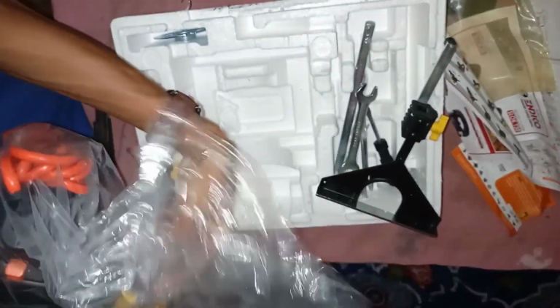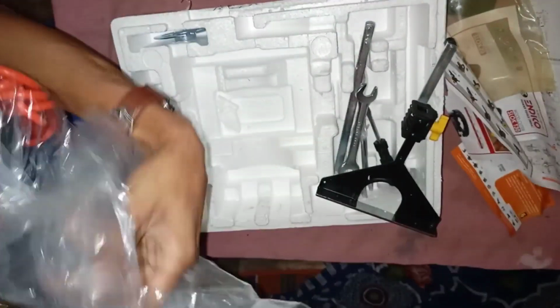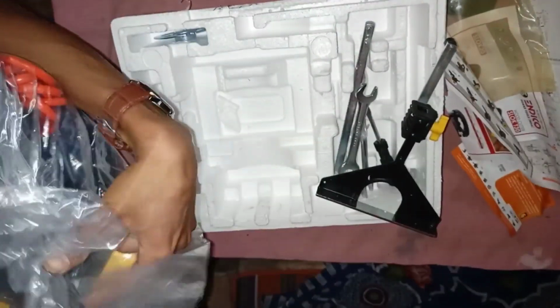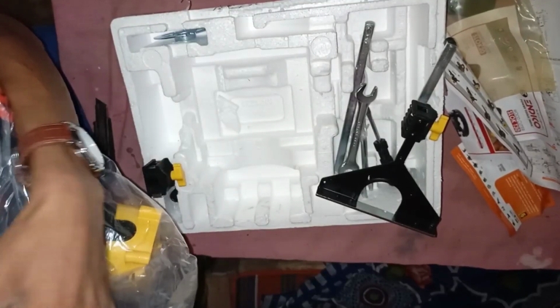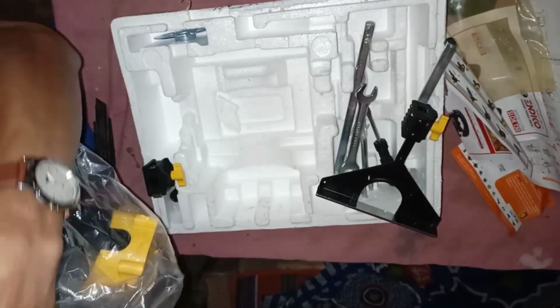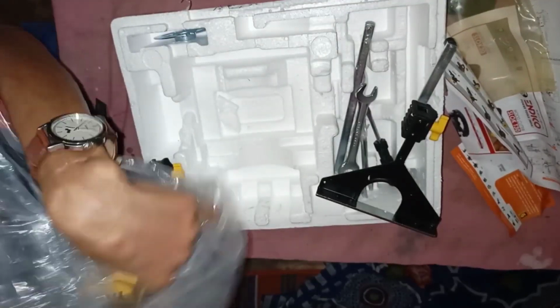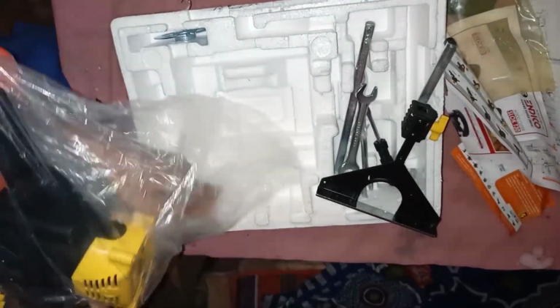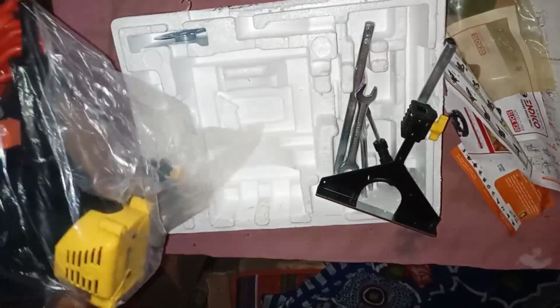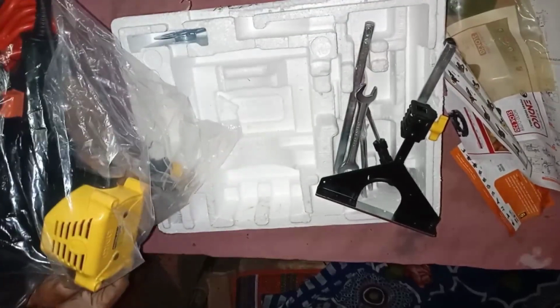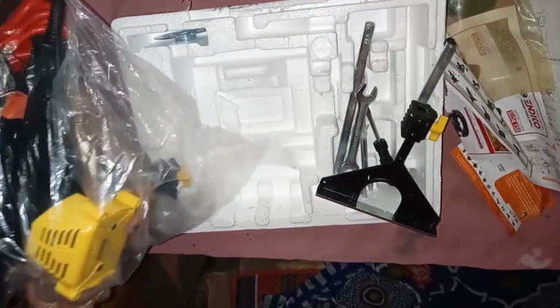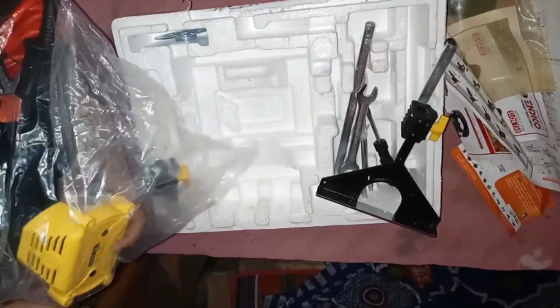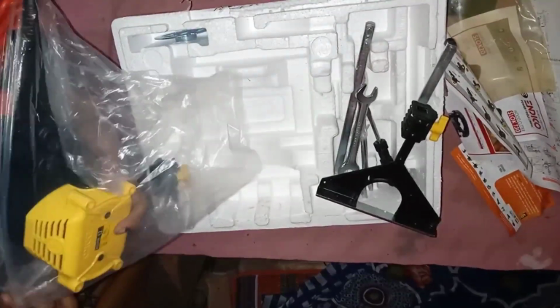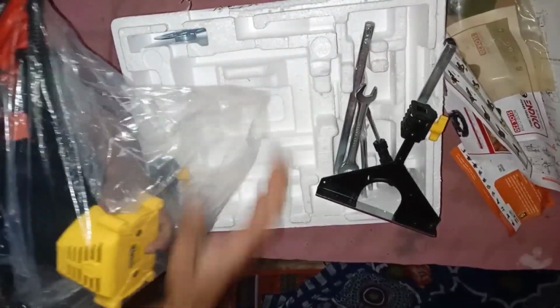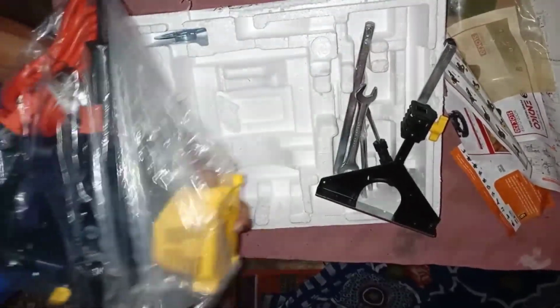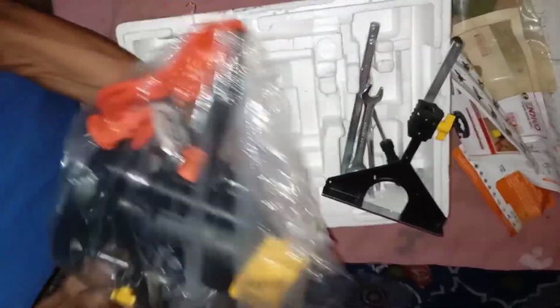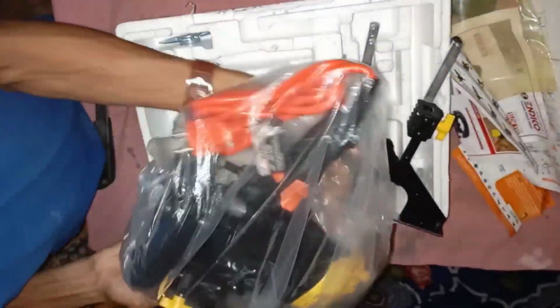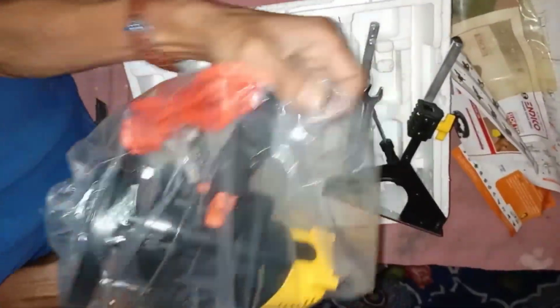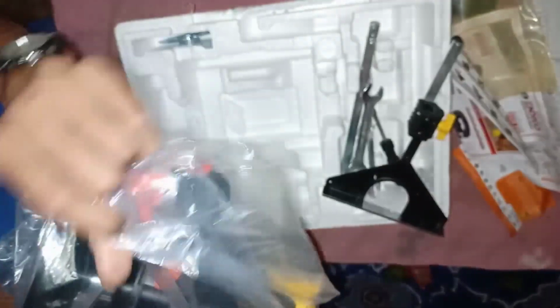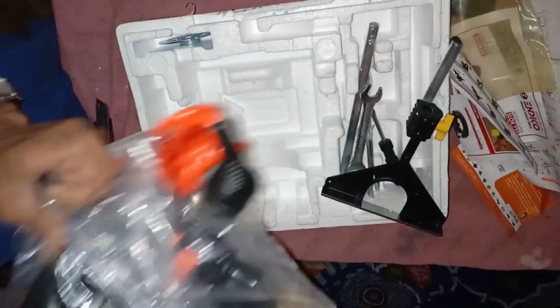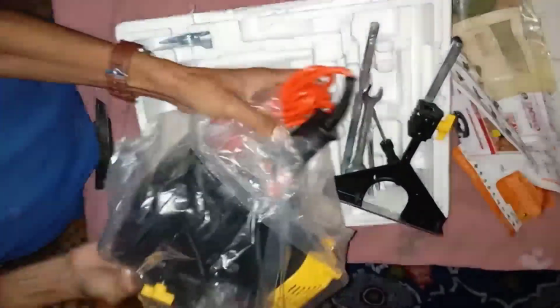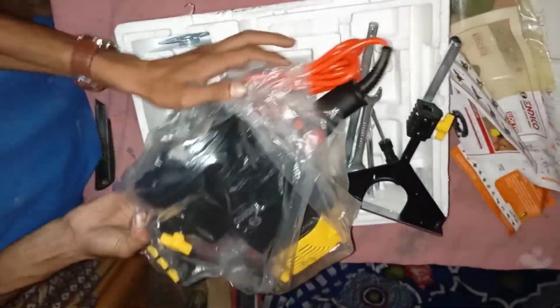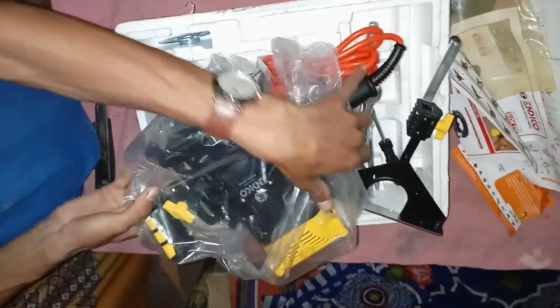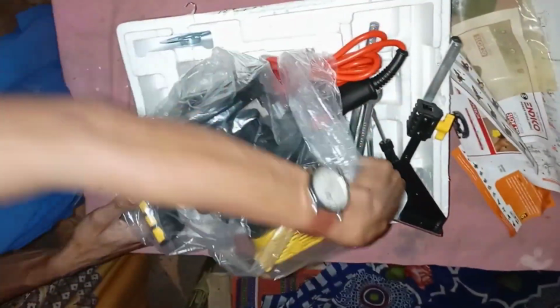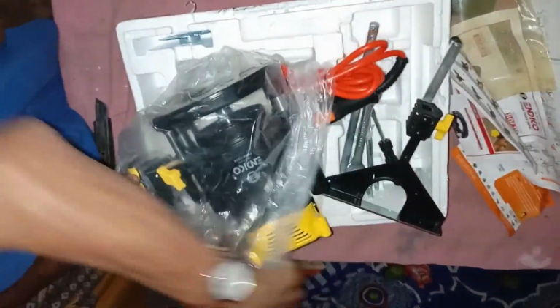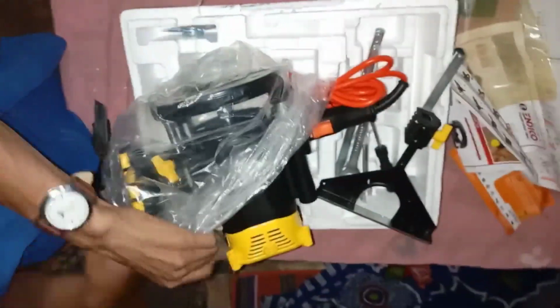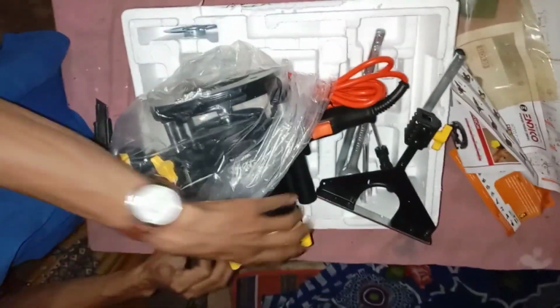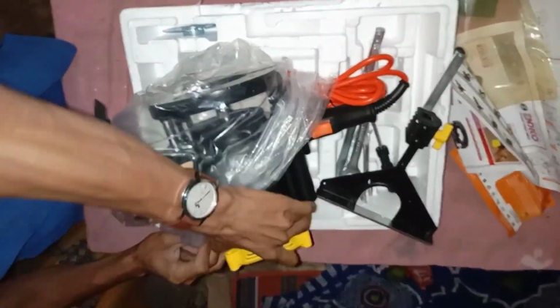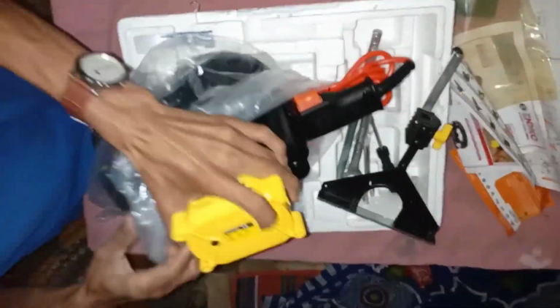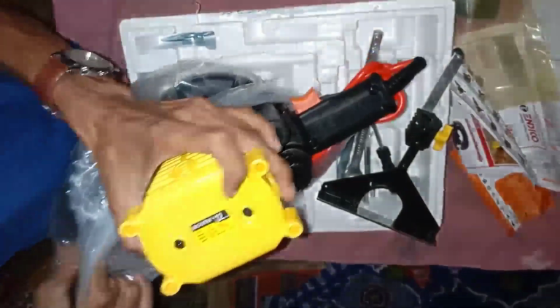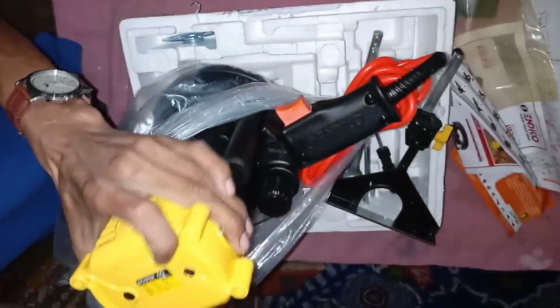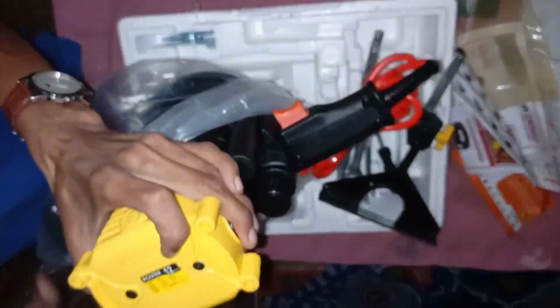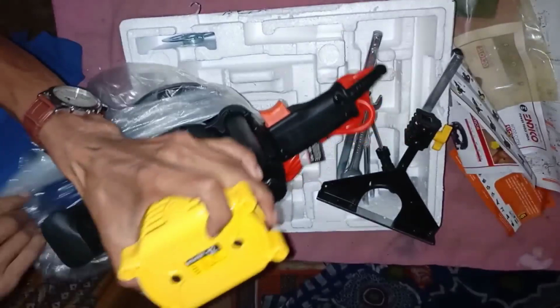This machine is, I think, 20 kg or so. The machine is very strong and cool.